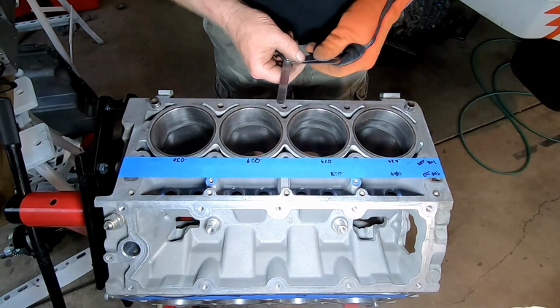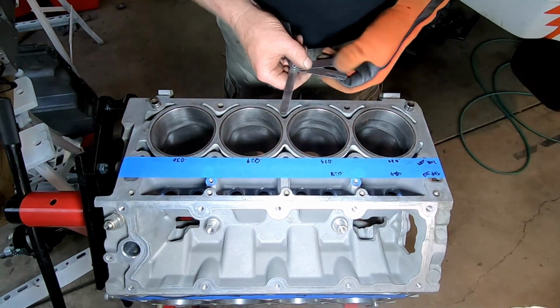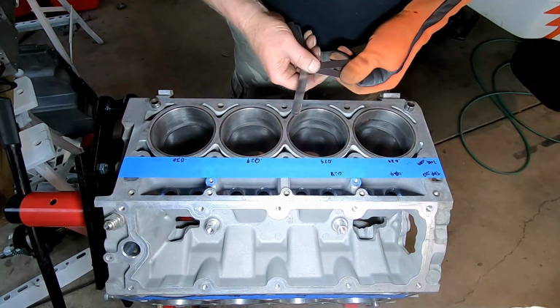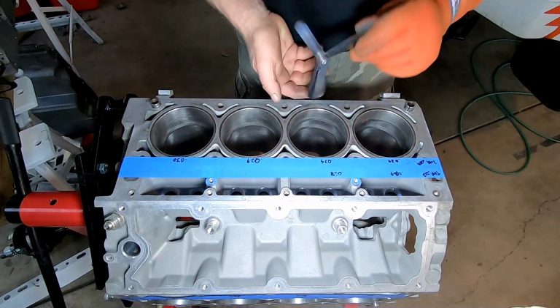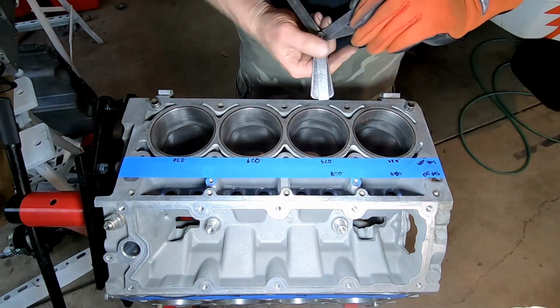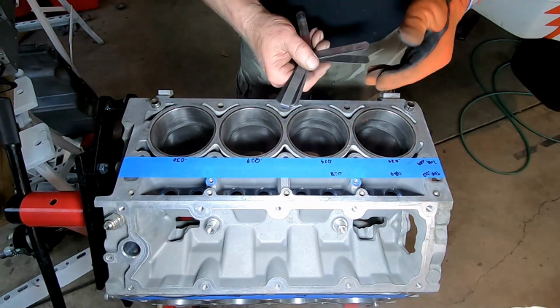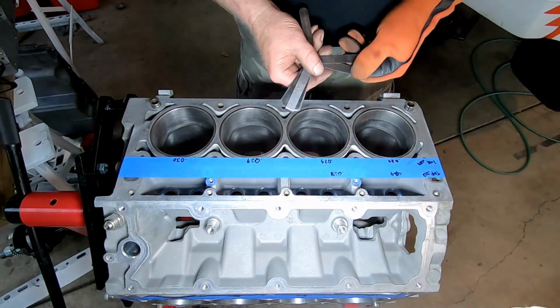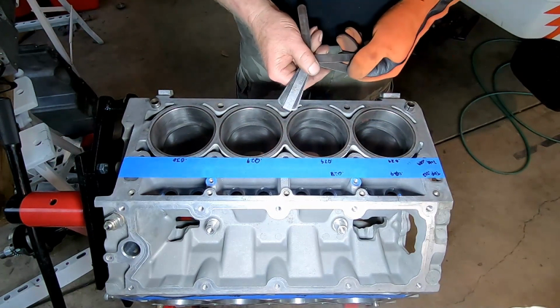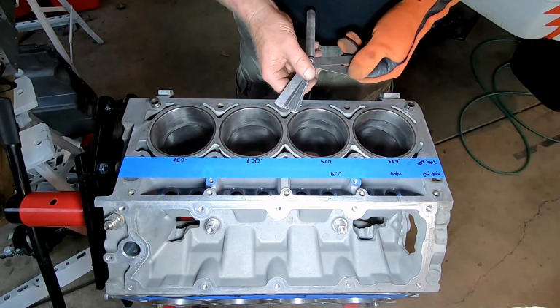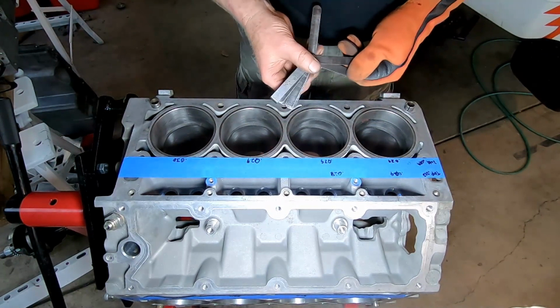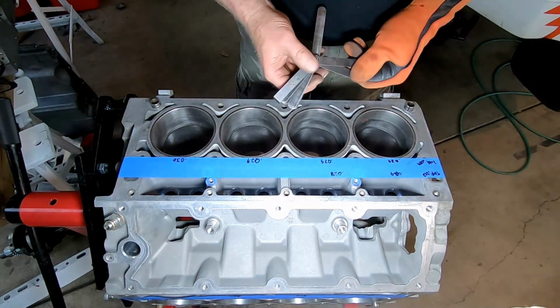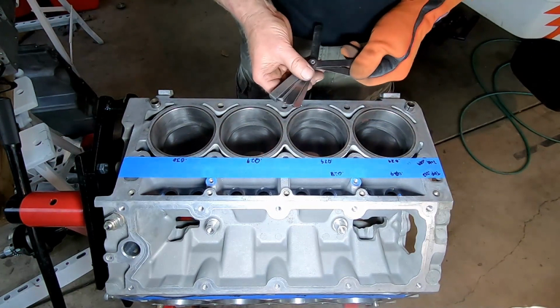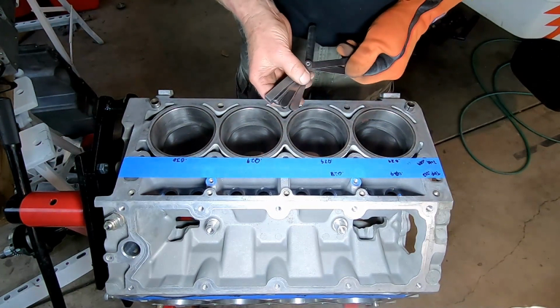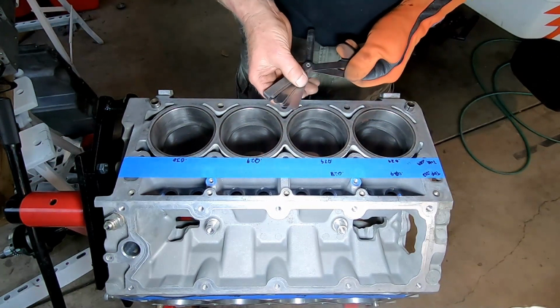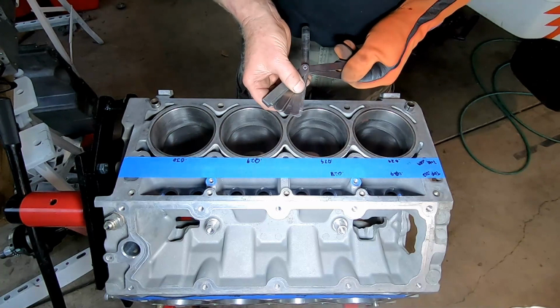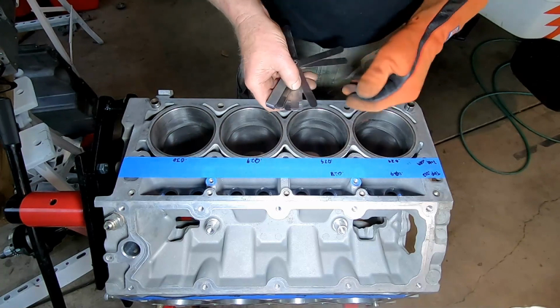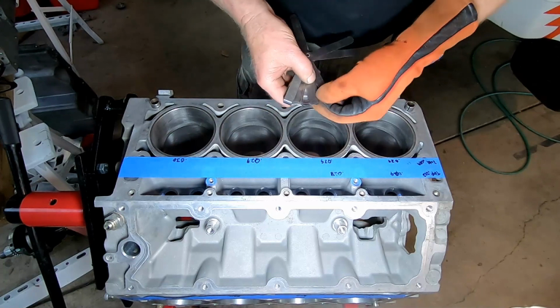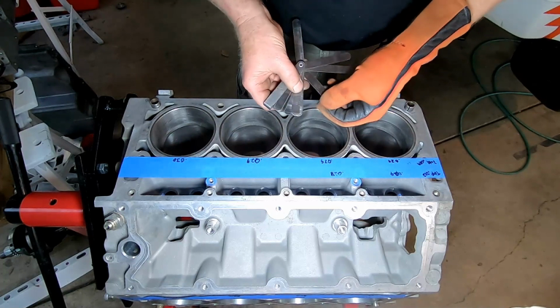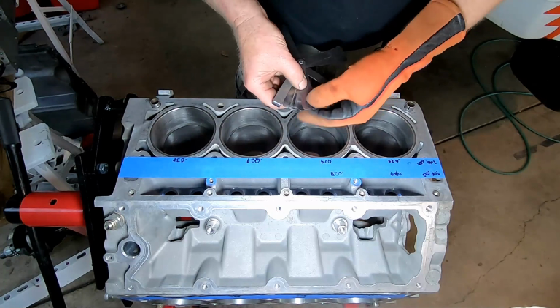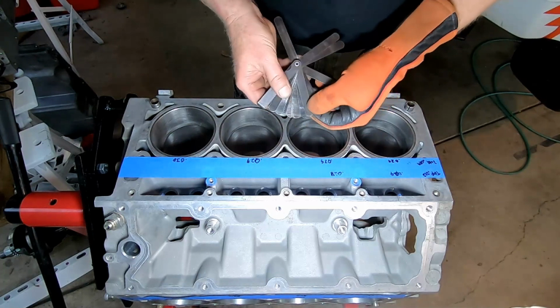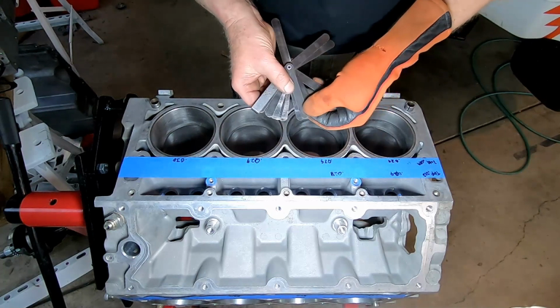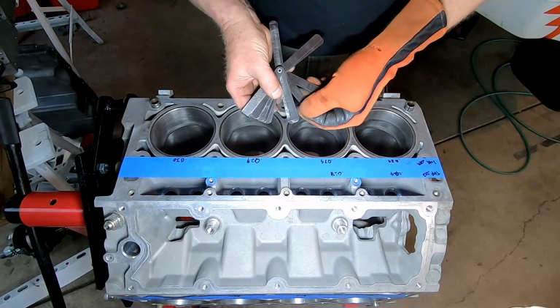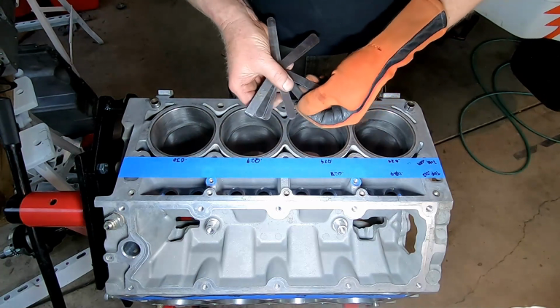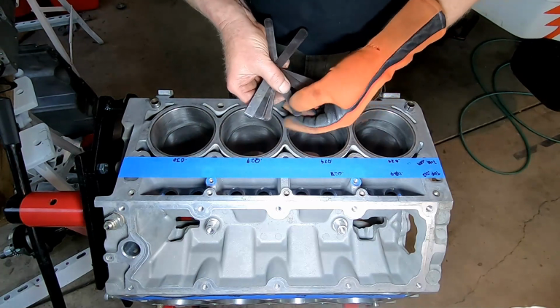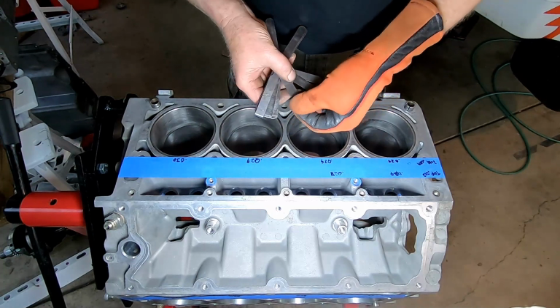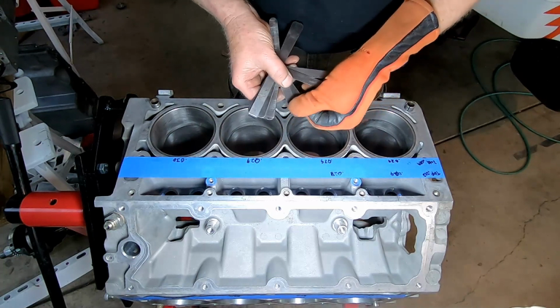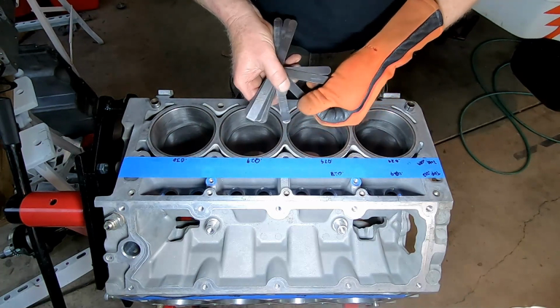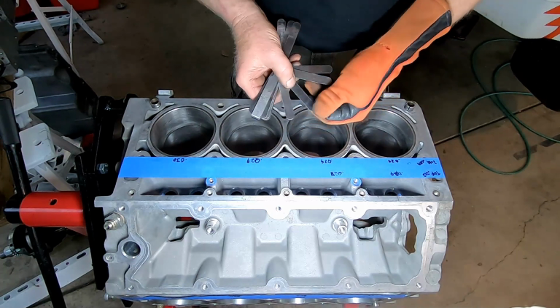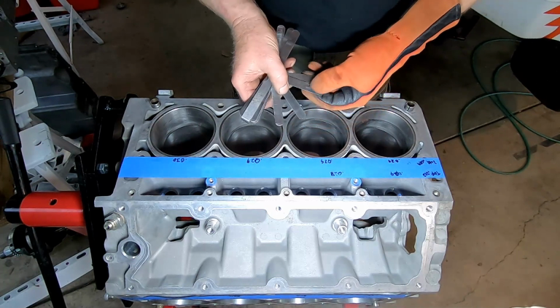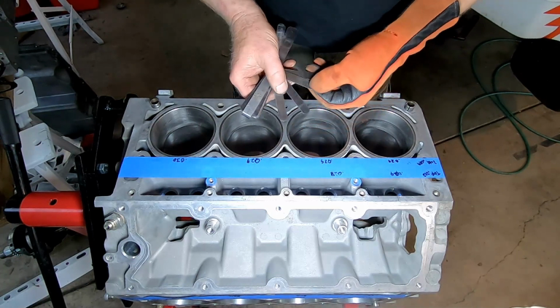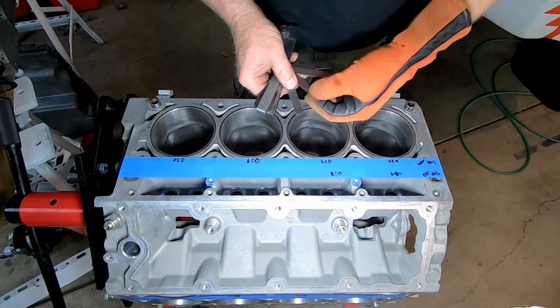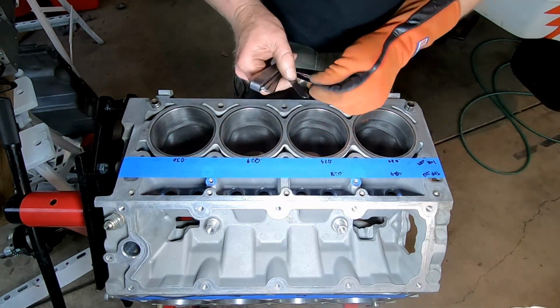This should be pretty close — we're going for 28 thousandths. Good. We're ready to install the rings on the pistons.